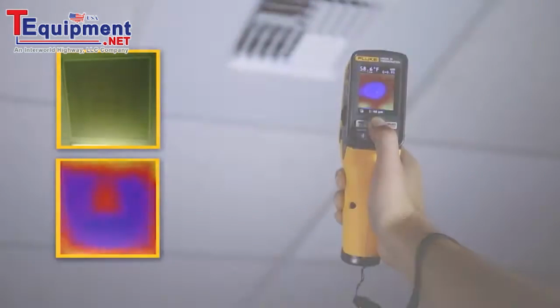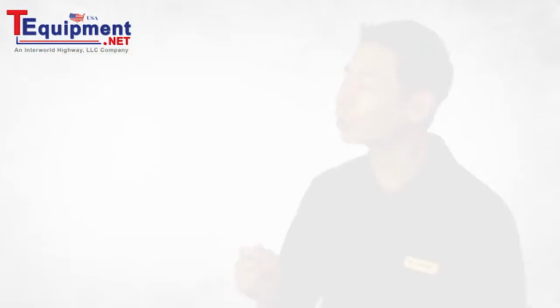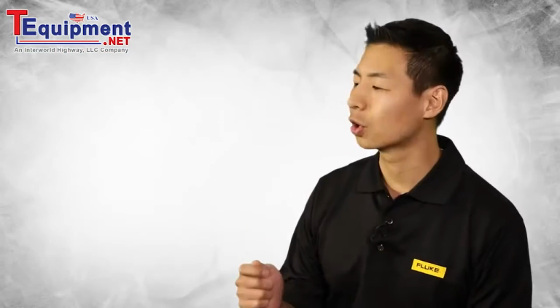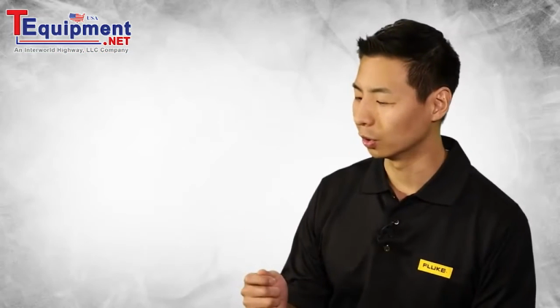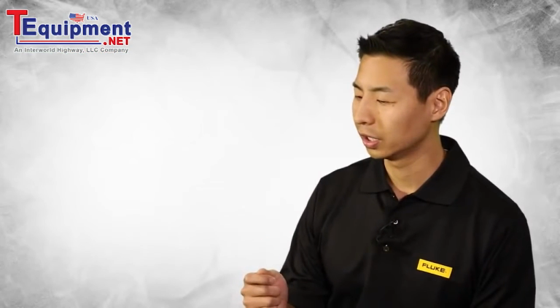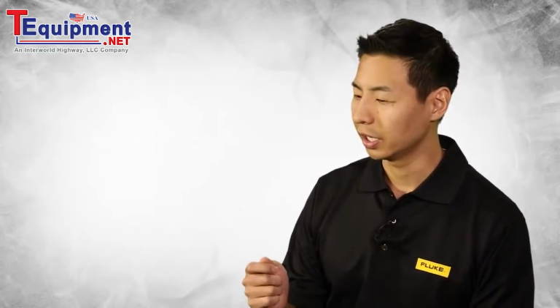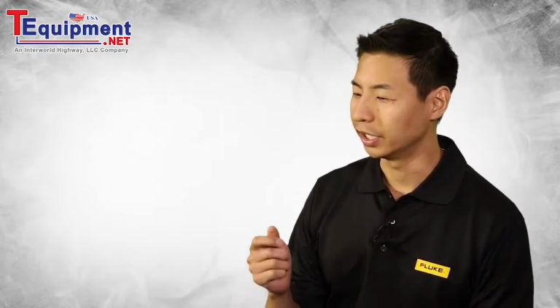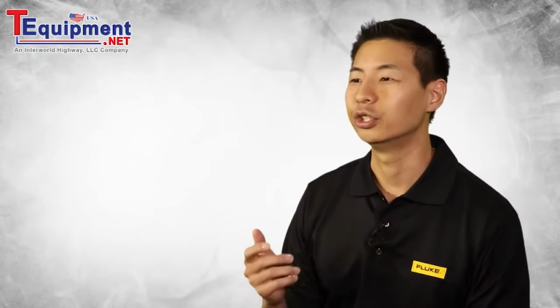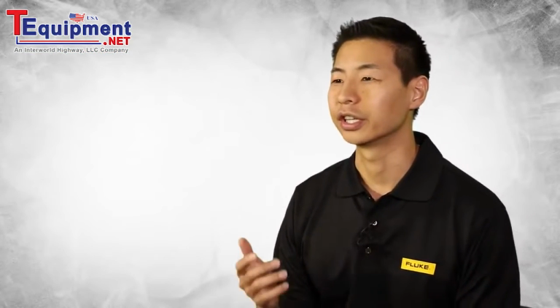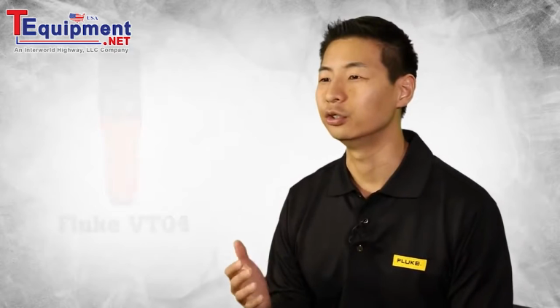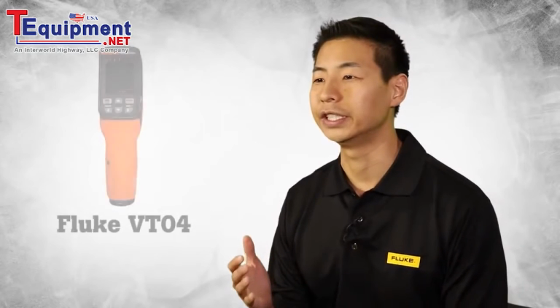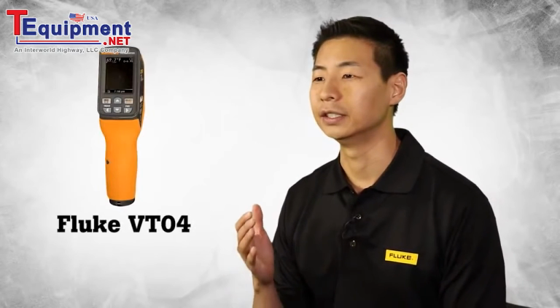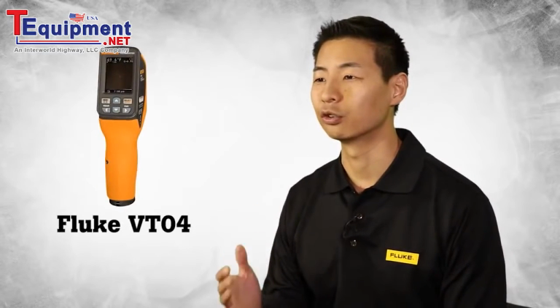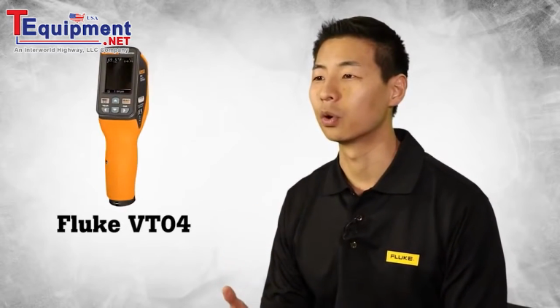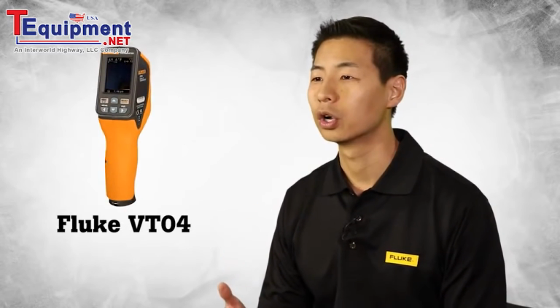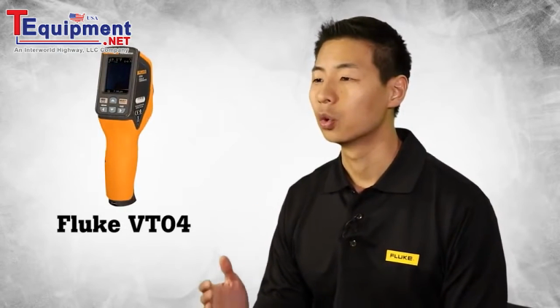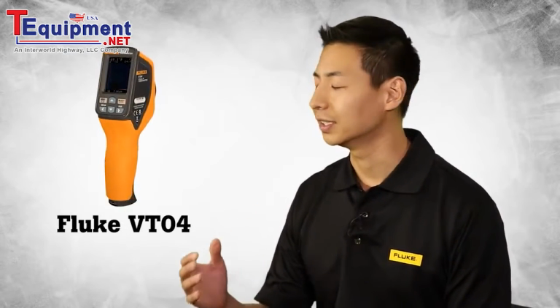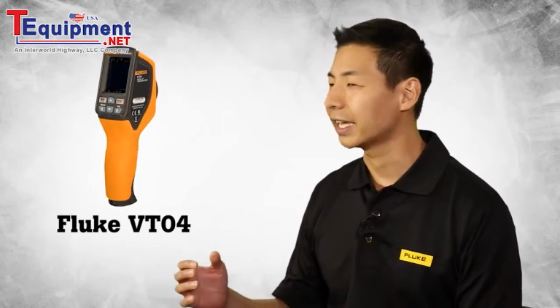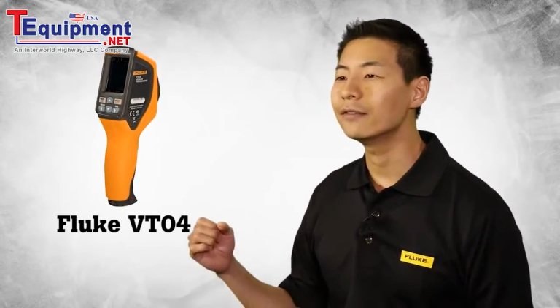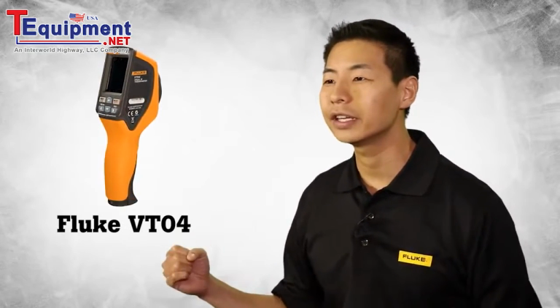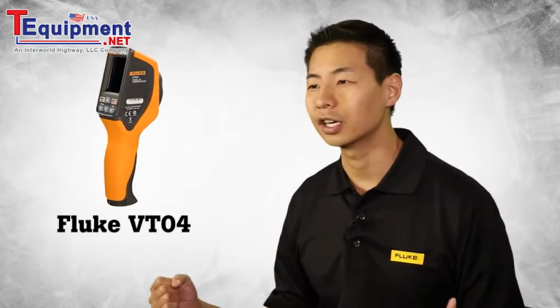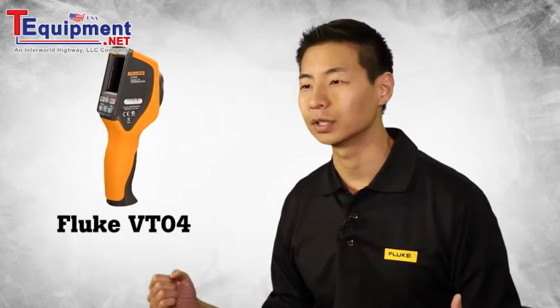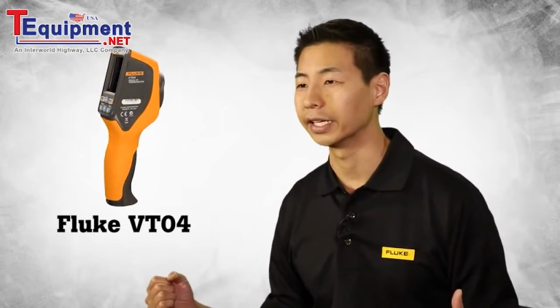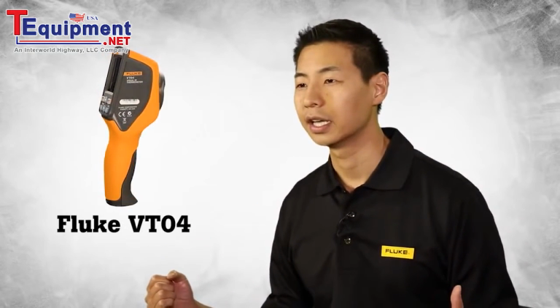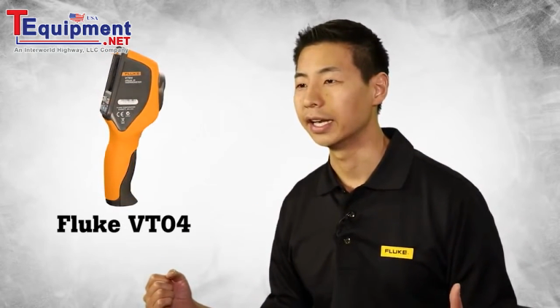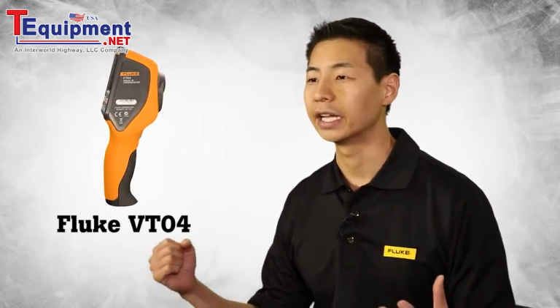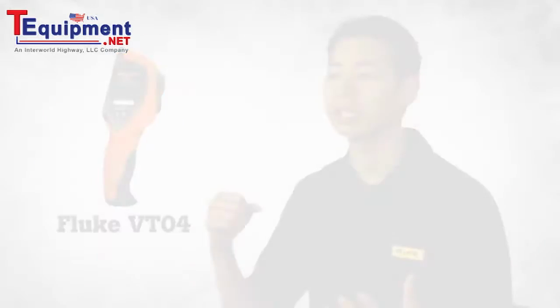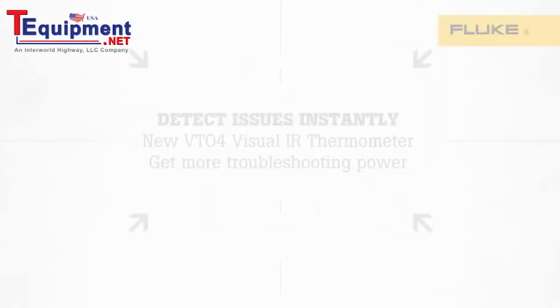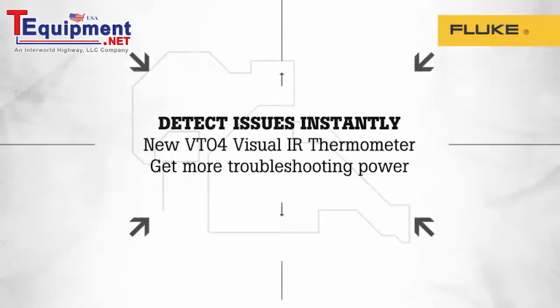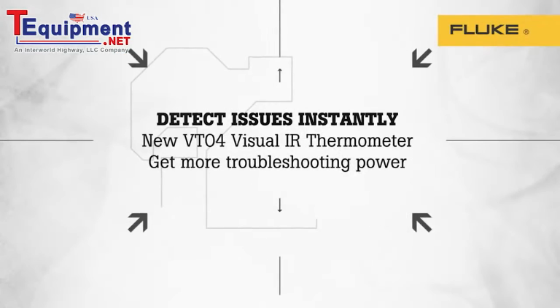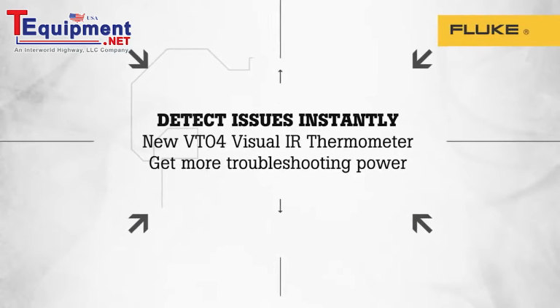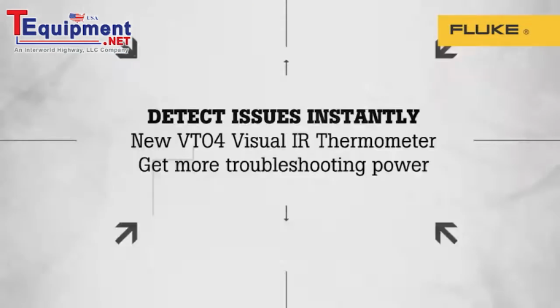Our goal in introducing the new VT04 was to take everything our customers like and add even more troubleshooting power.